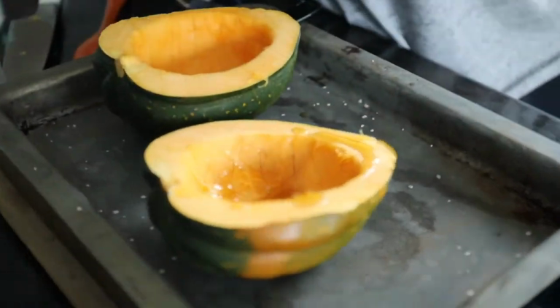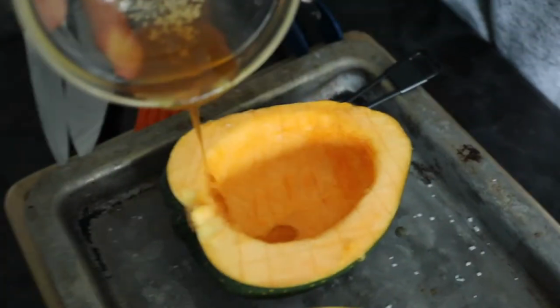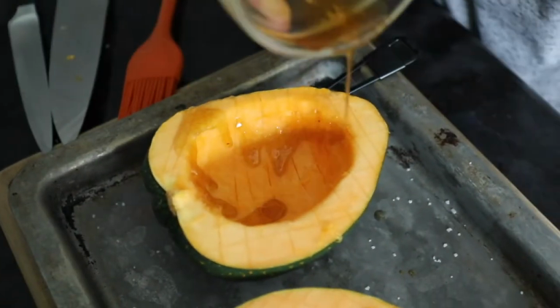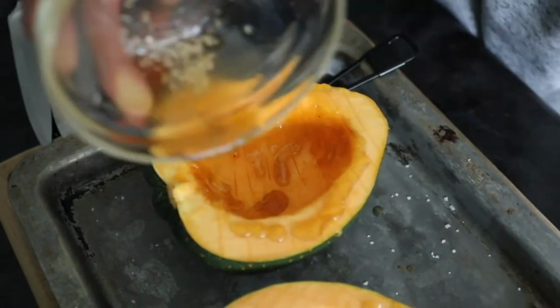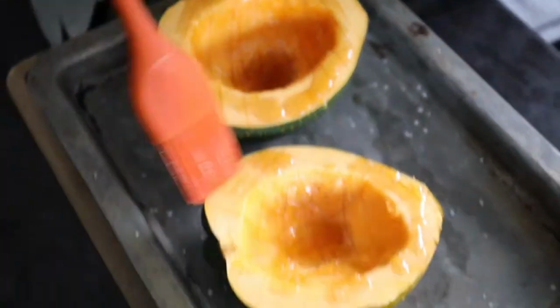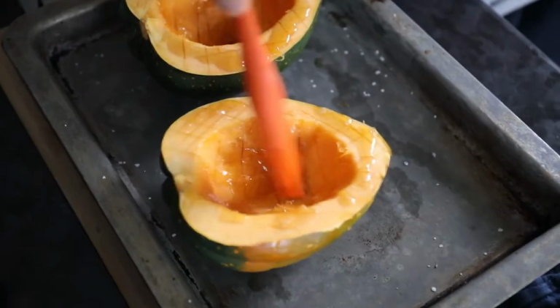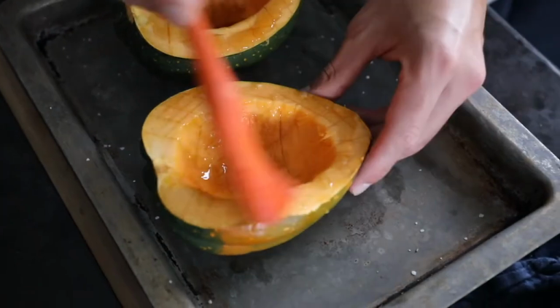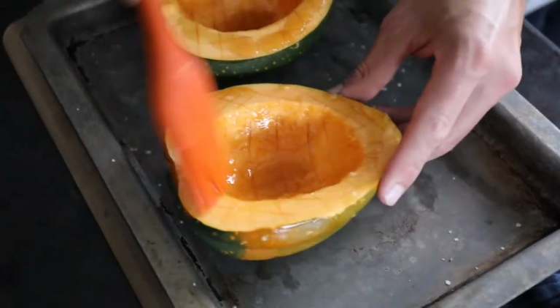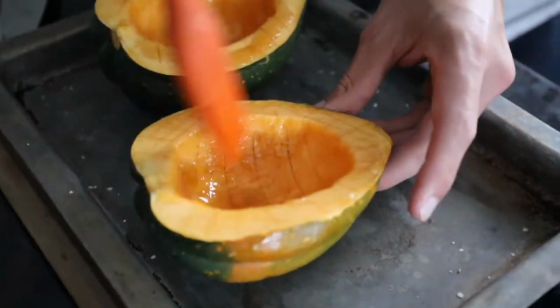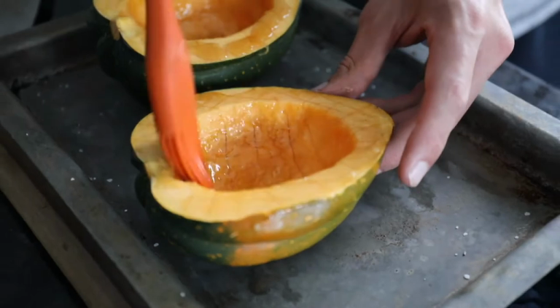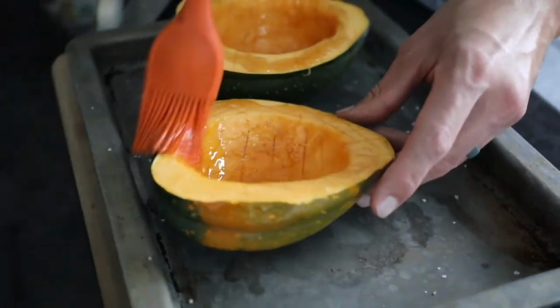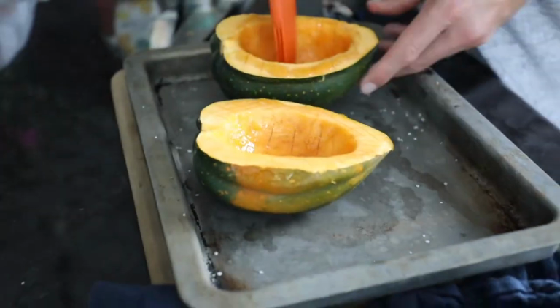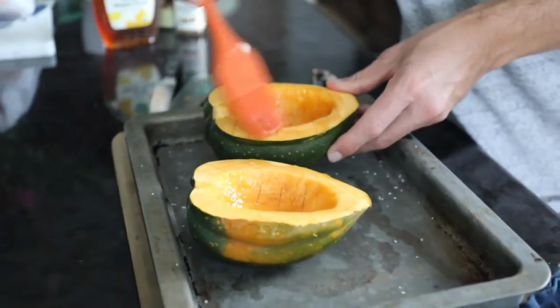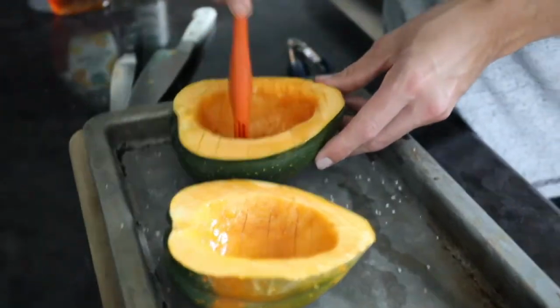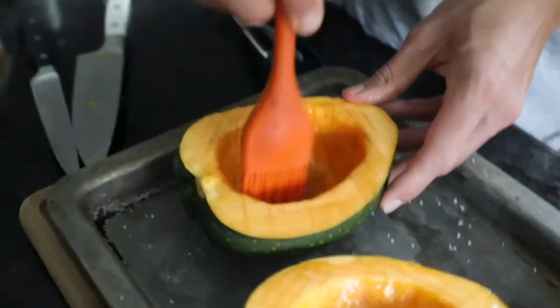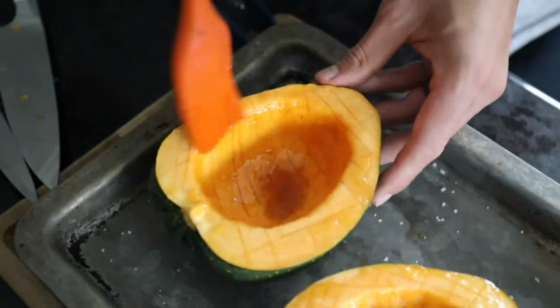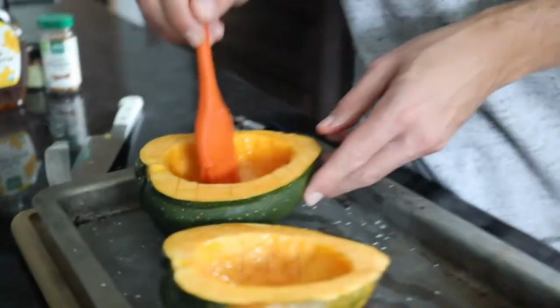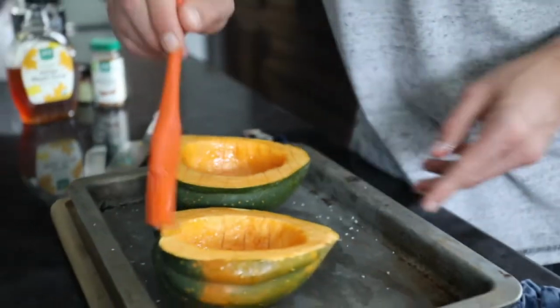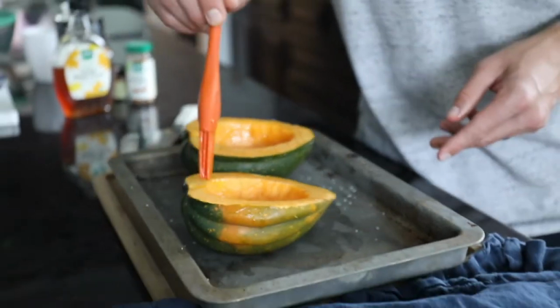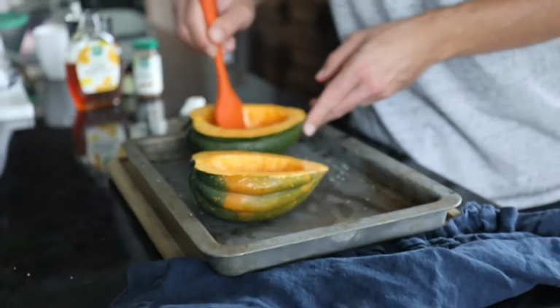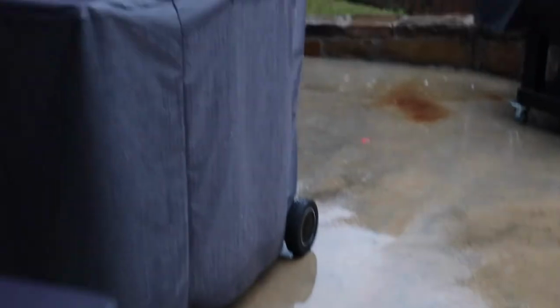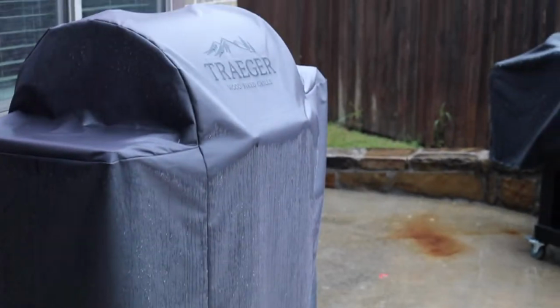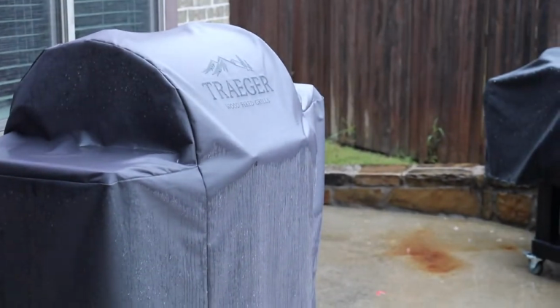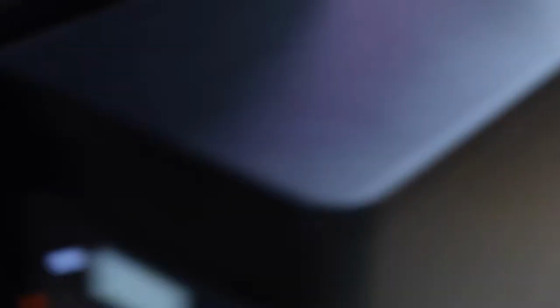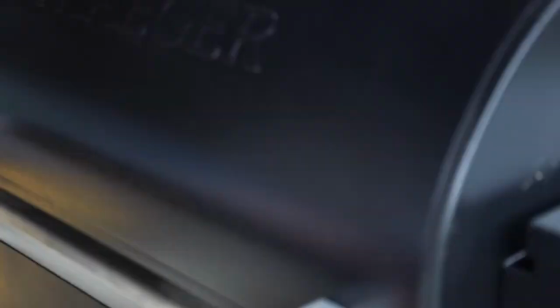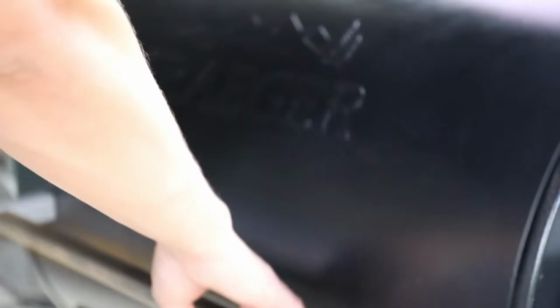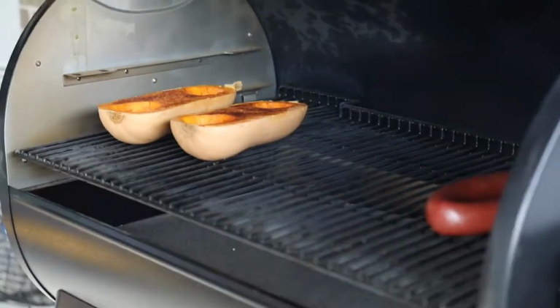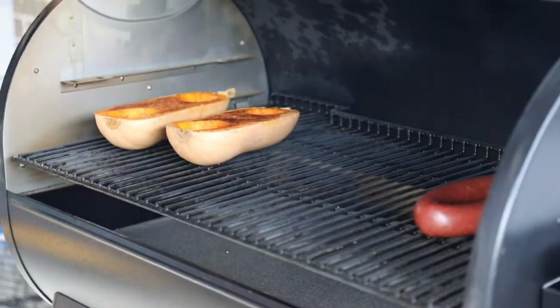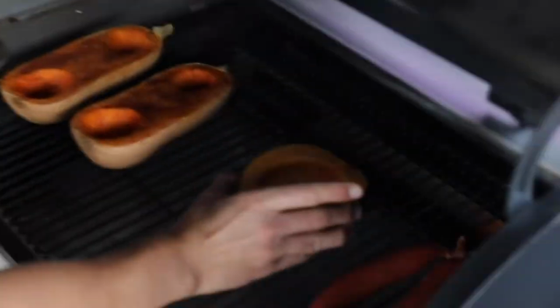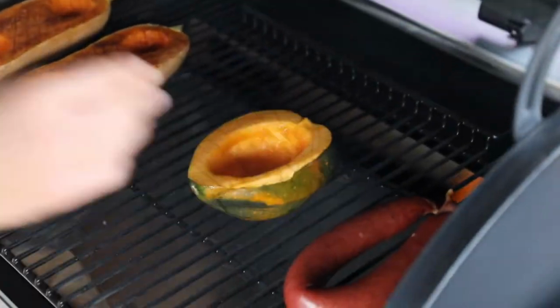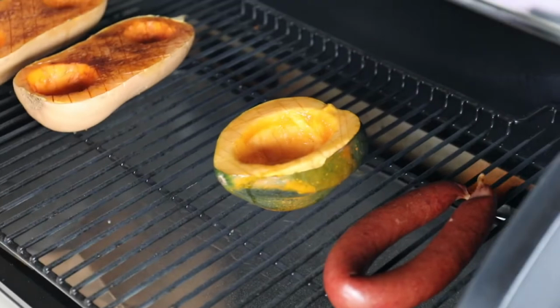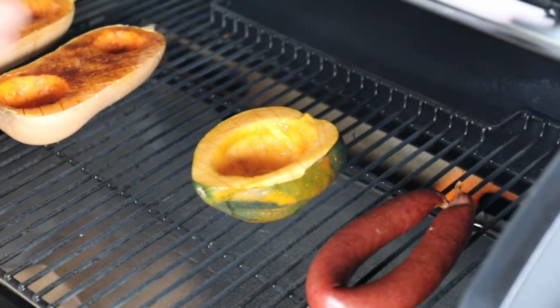Head outside — at this point your smoker should be preheated to 225 degrees Fahrenheit. That's actually the same temperature you'll find my smoked kielbasa and smoked butternut squash recipes on Sip Bite Go.